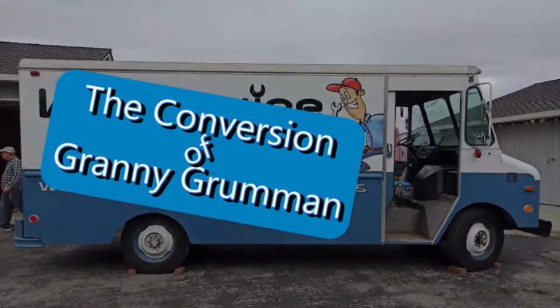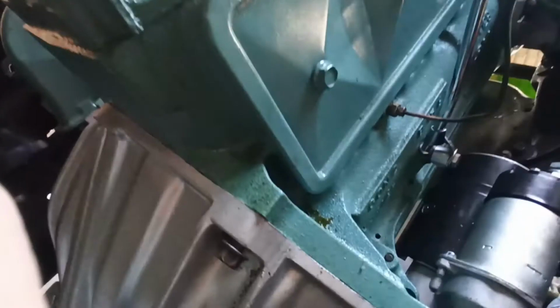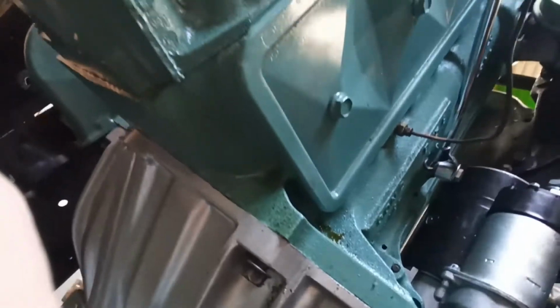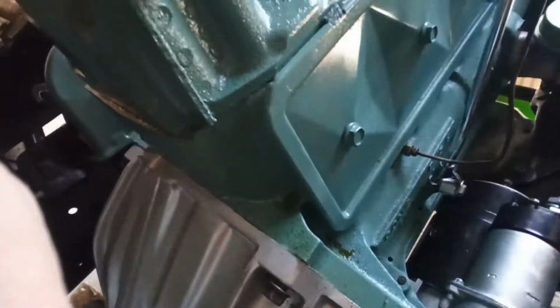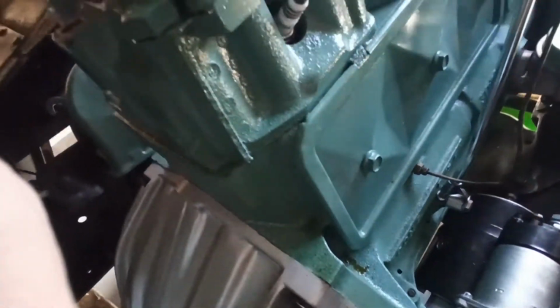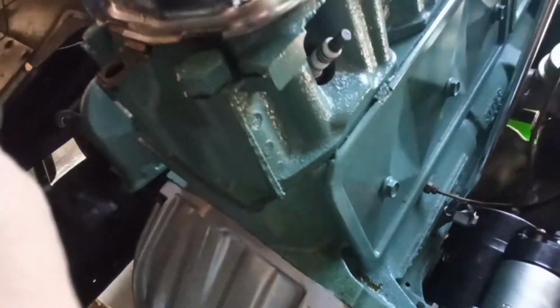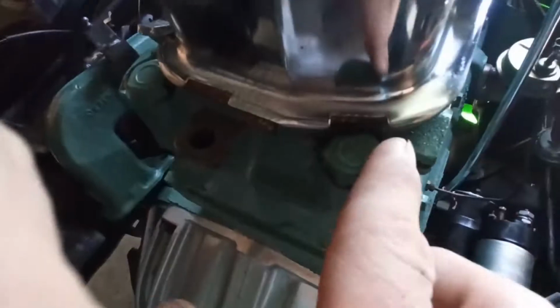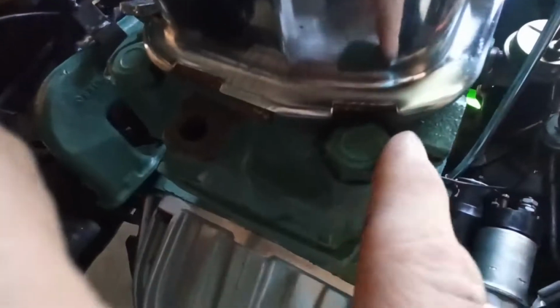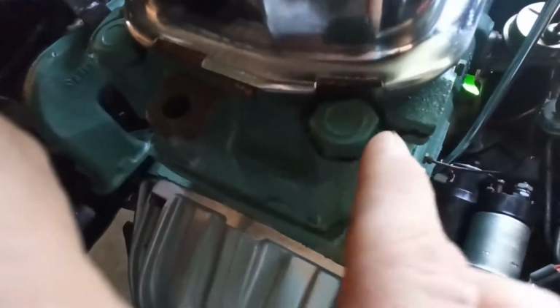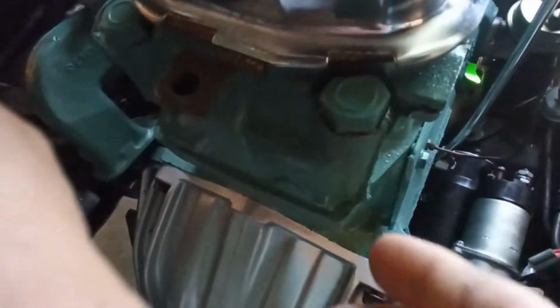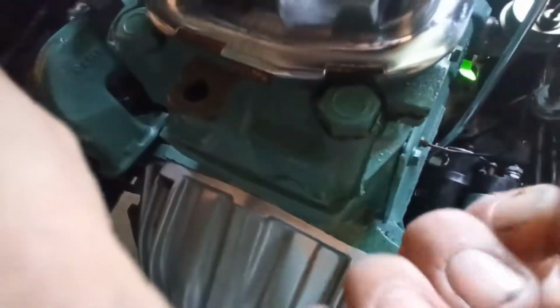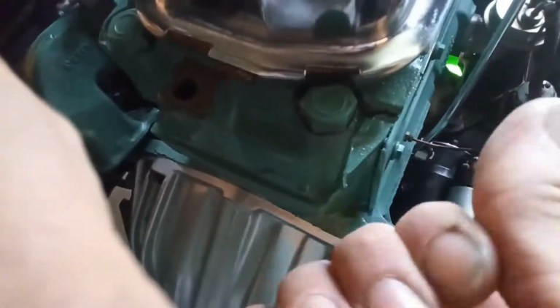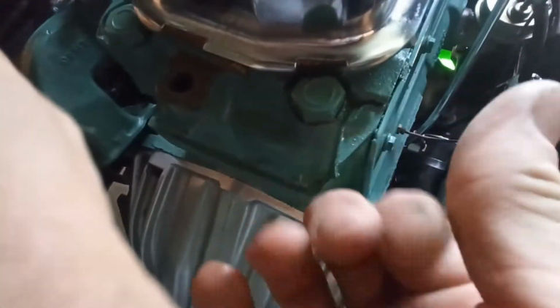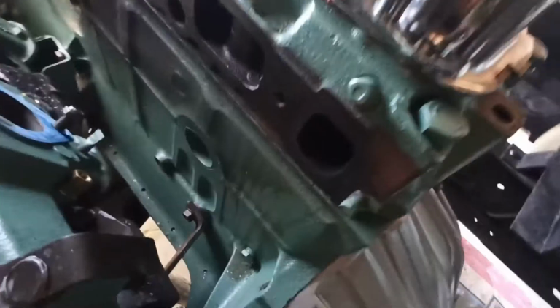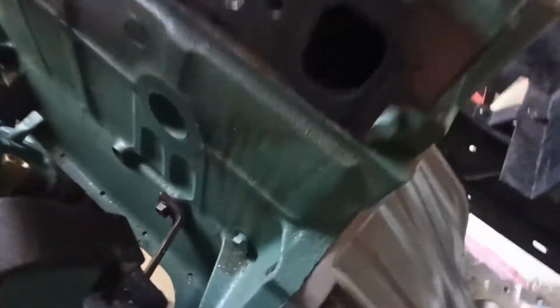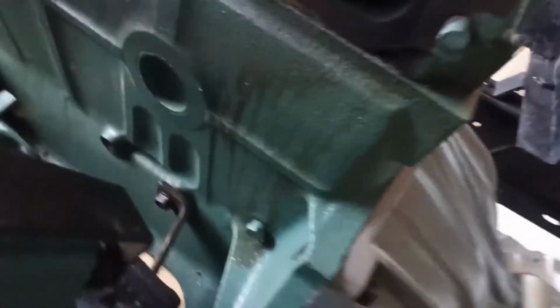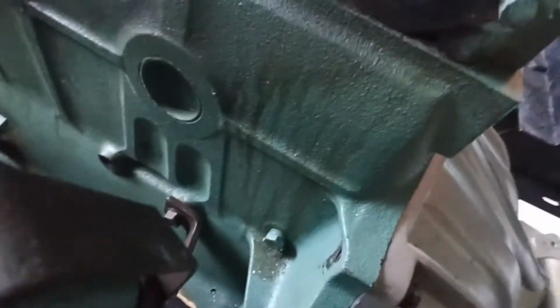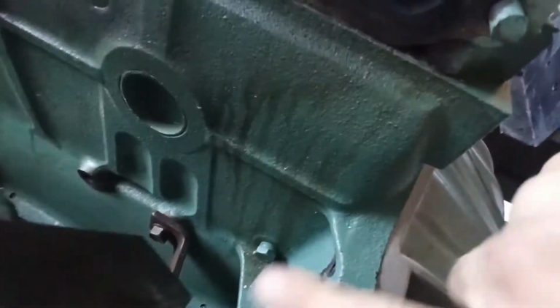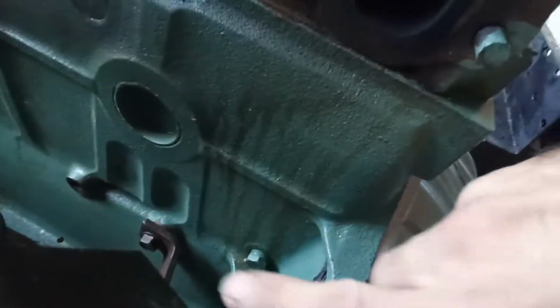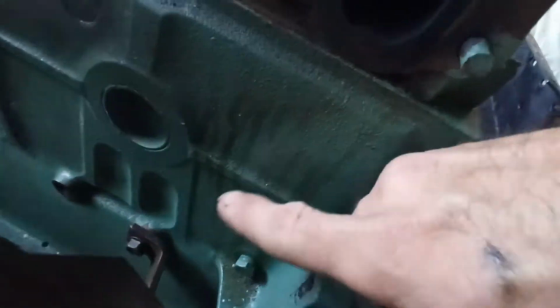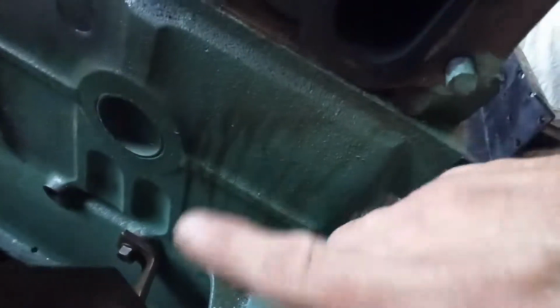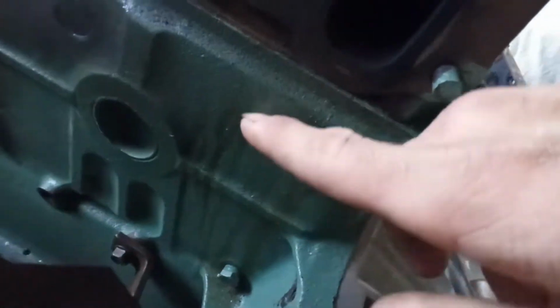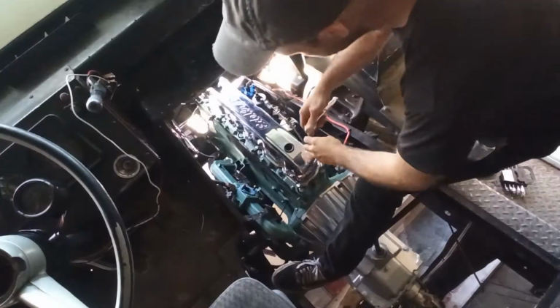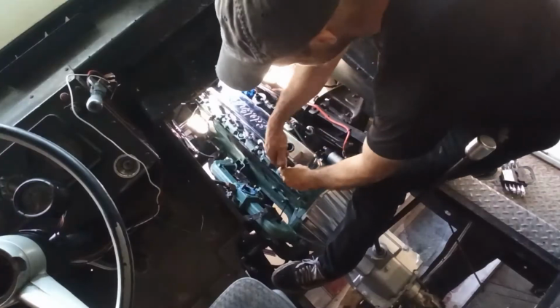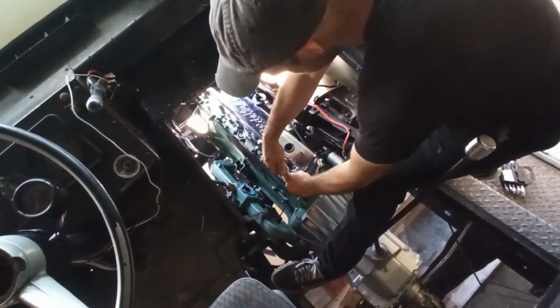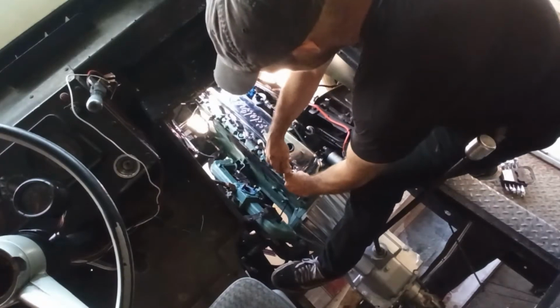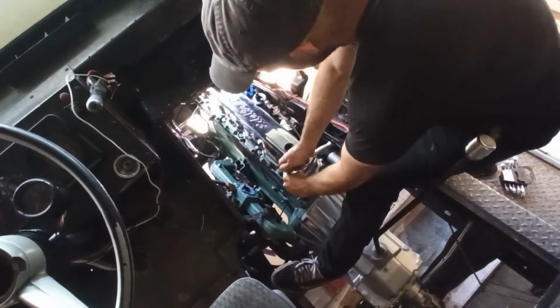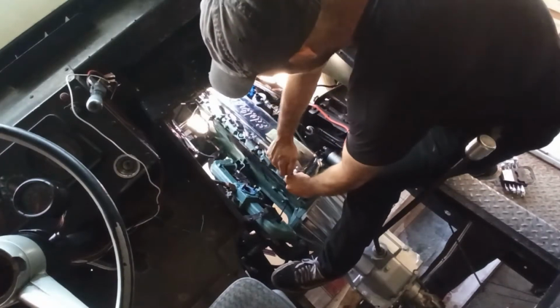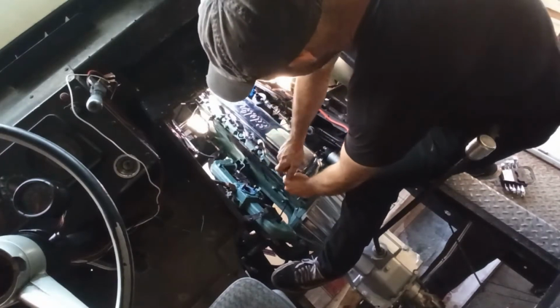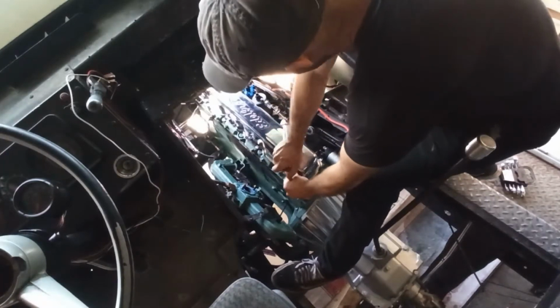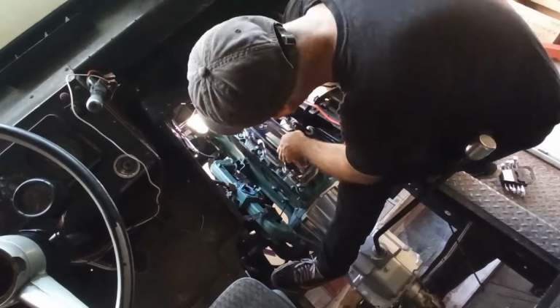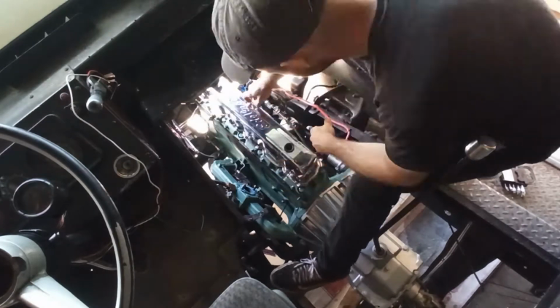Hello and welcome to what I hope to be the last episode on the engine glow-up for Granny Grumman. As you can see here, we've still got some oil leaks, so I'm gonna bite the bullet and replace the head gasket.